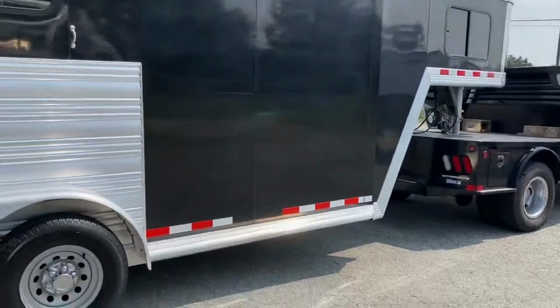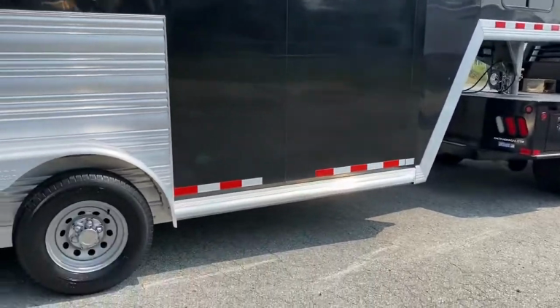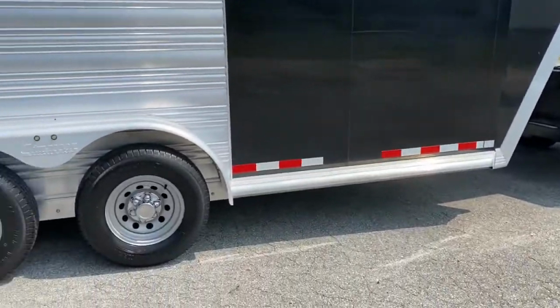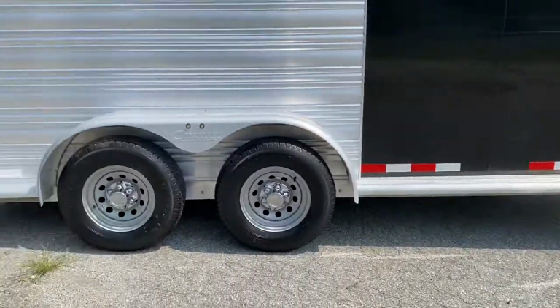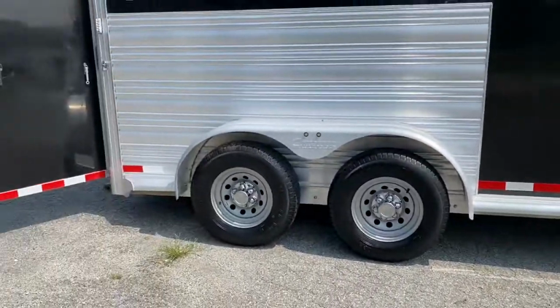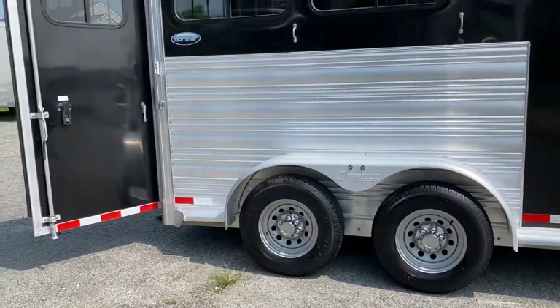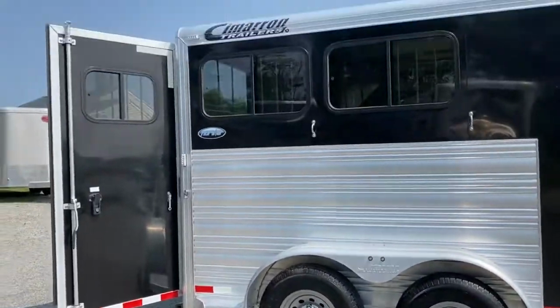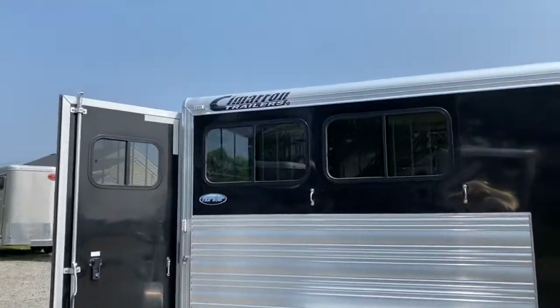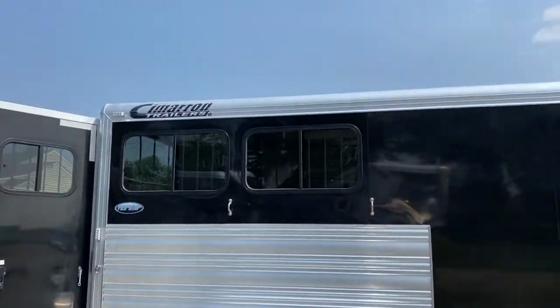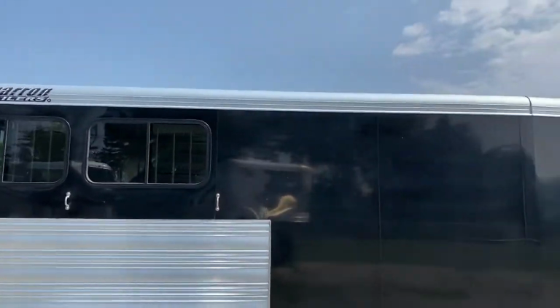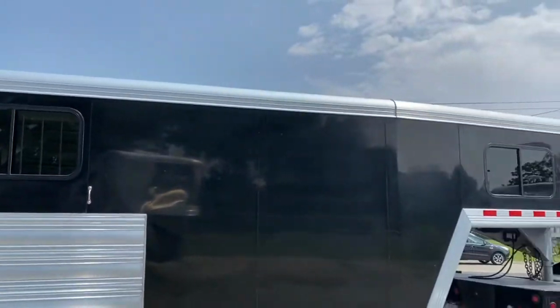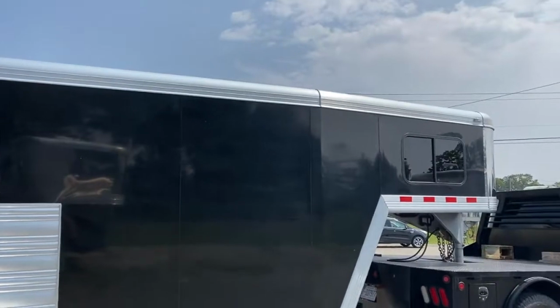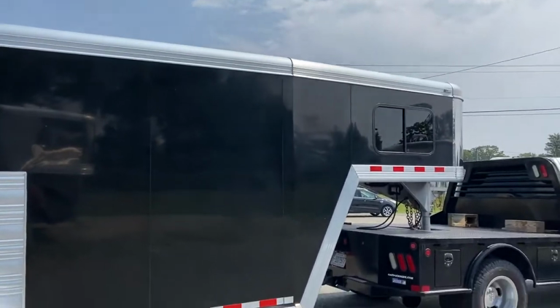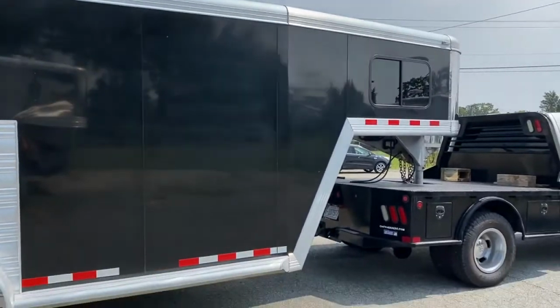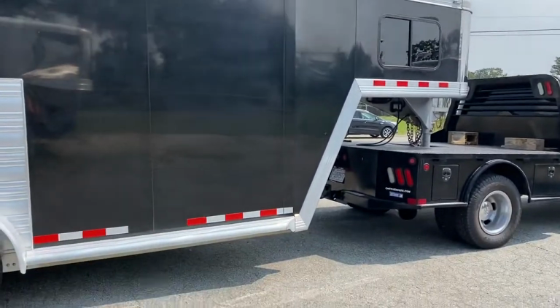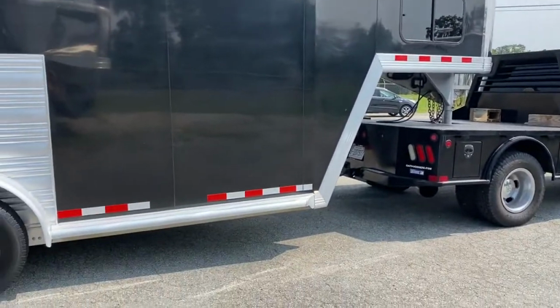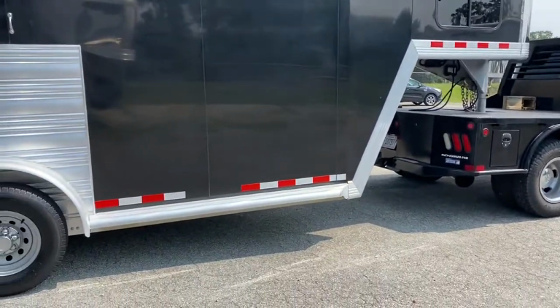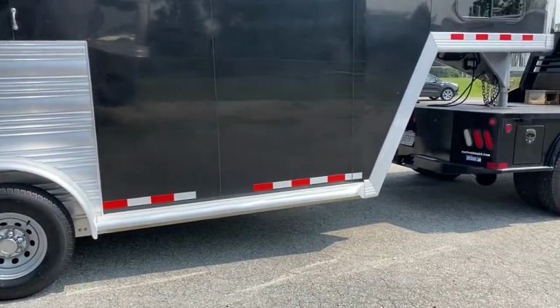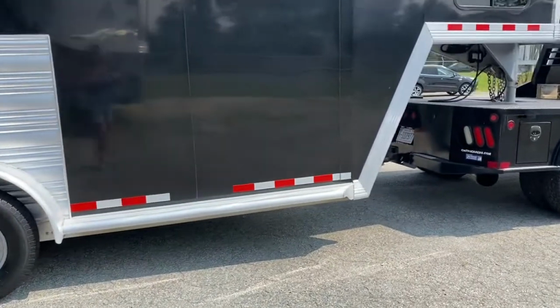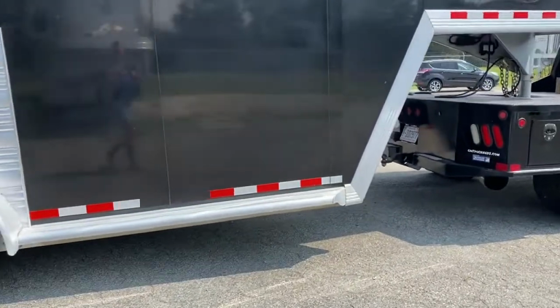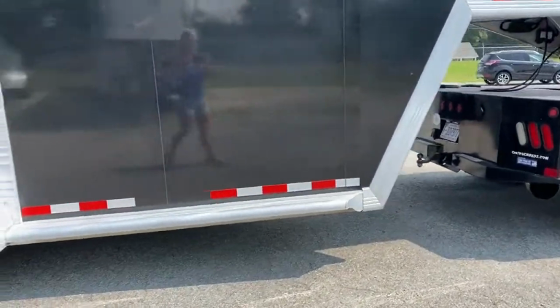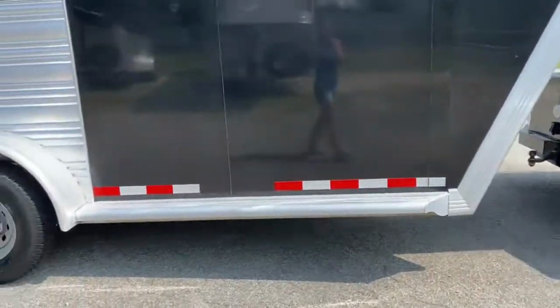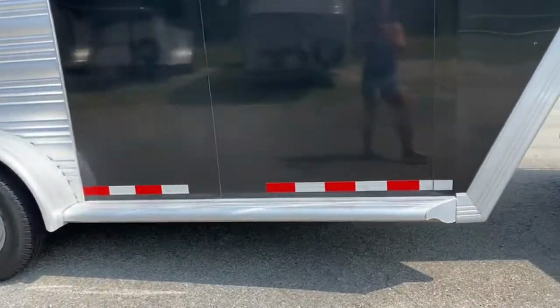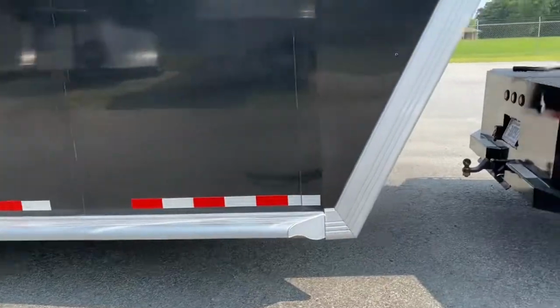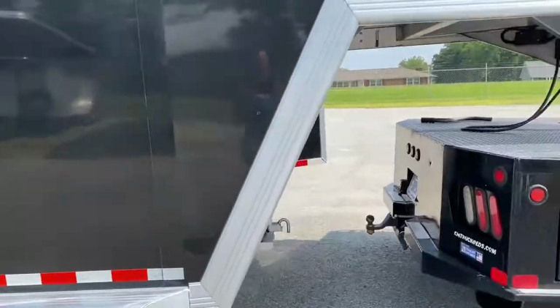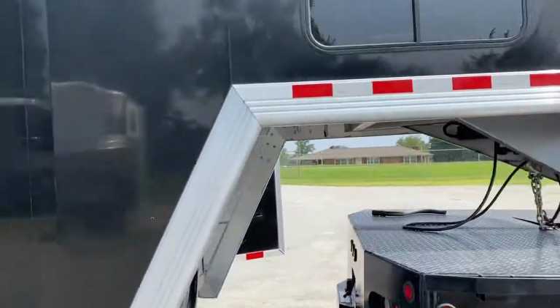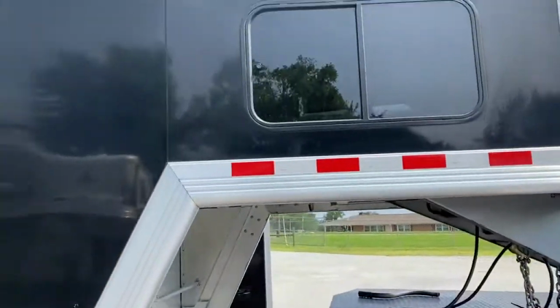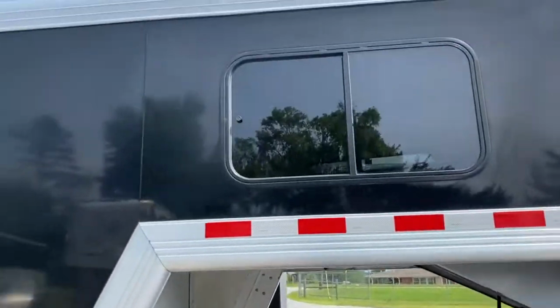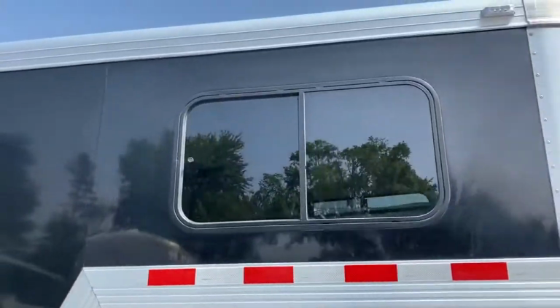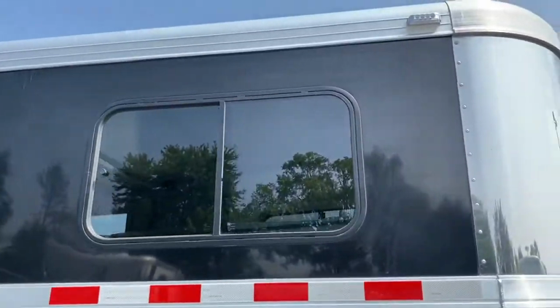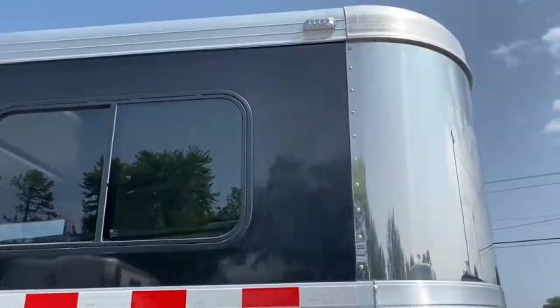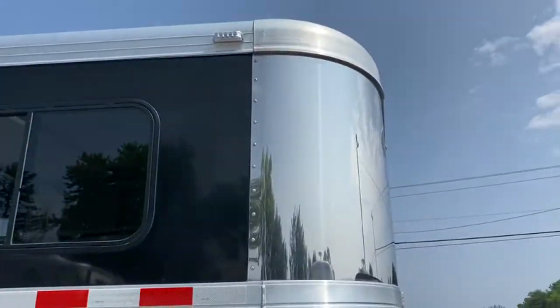This side fender's good. I'm going to go back around — there's a little curl on the other fender. Full running boards here. Stainless nose.